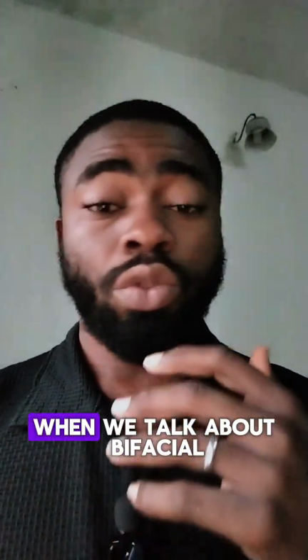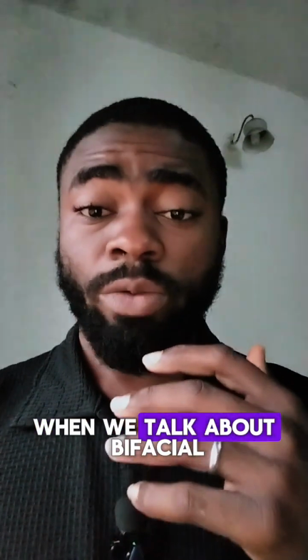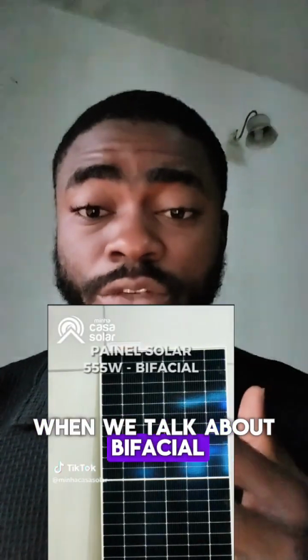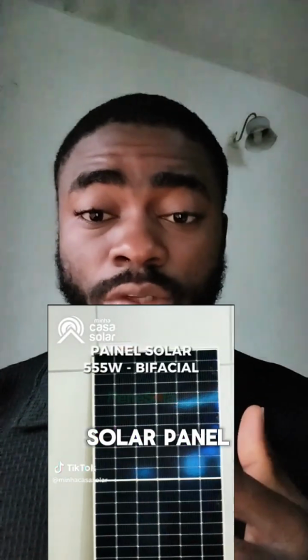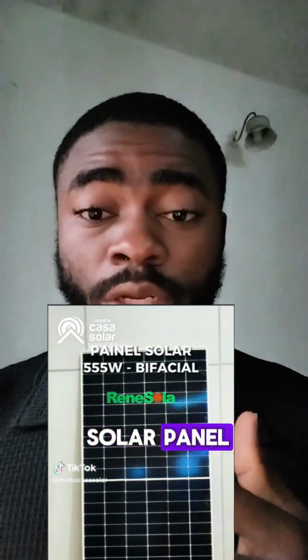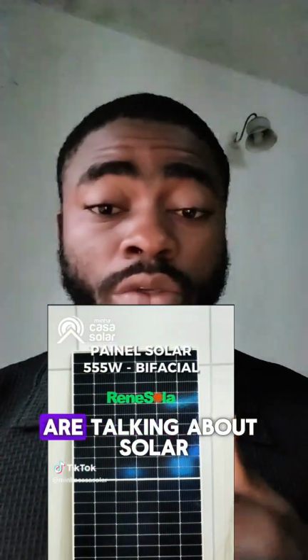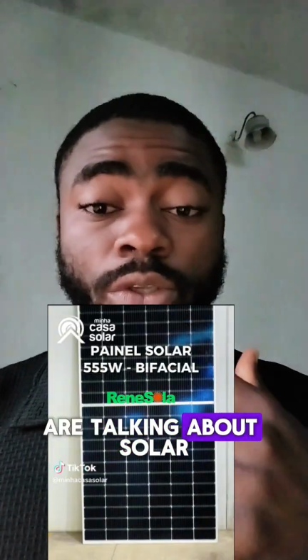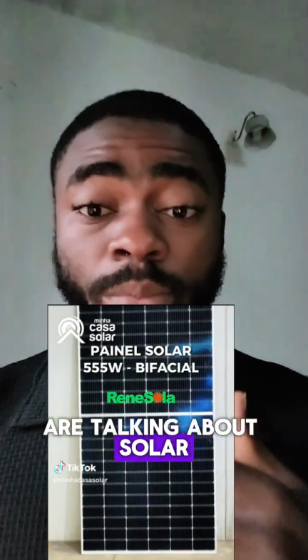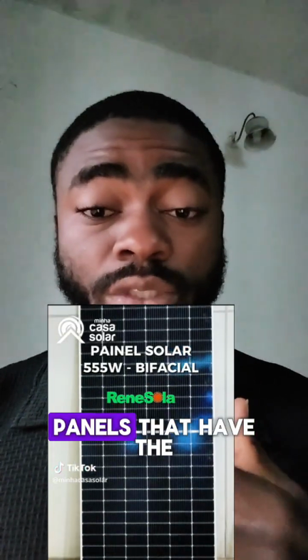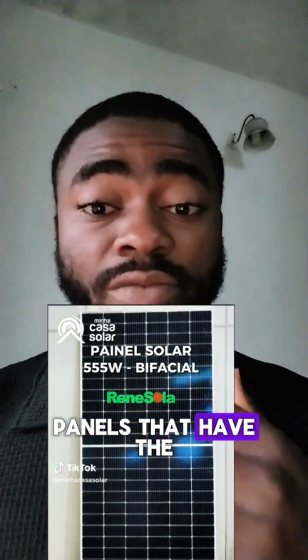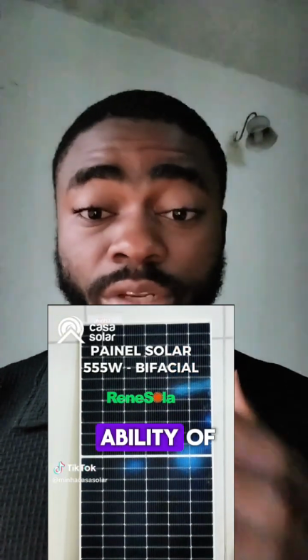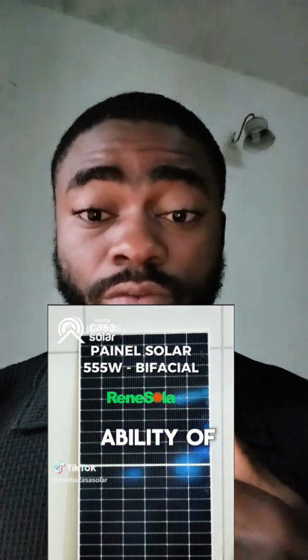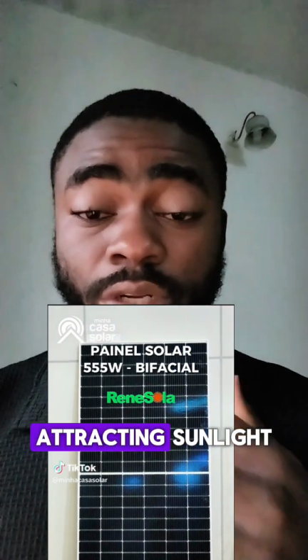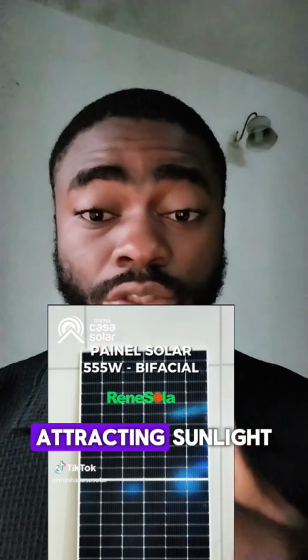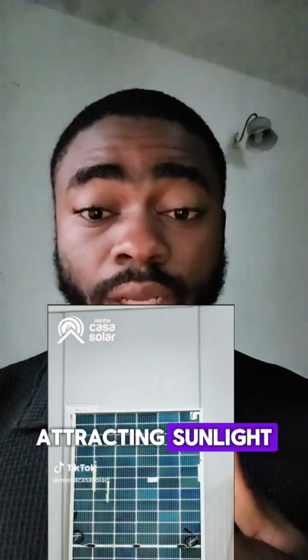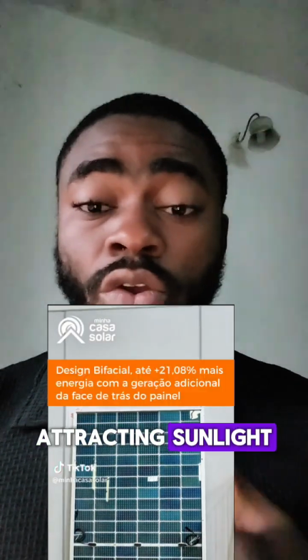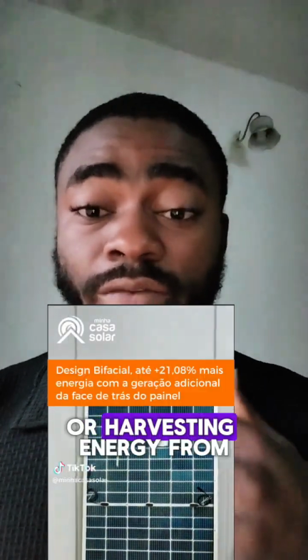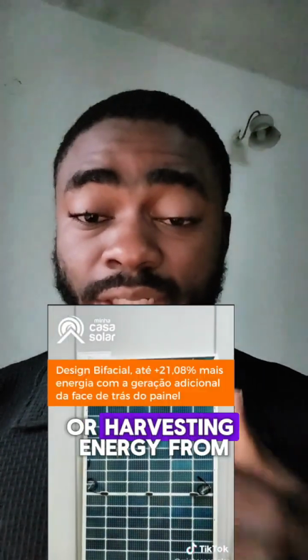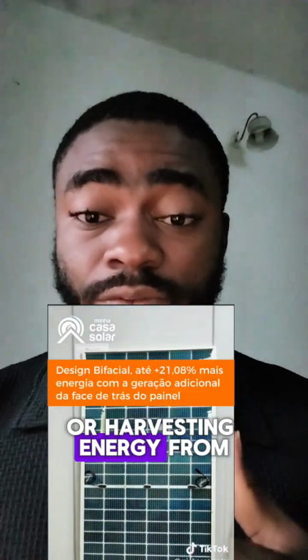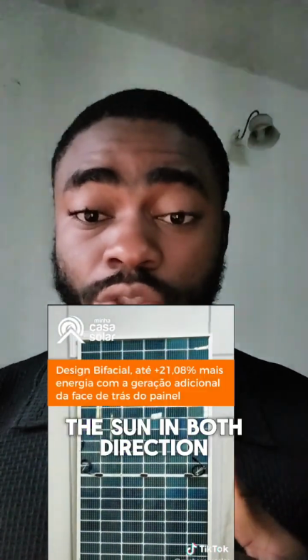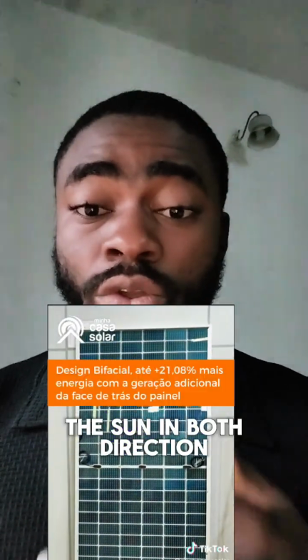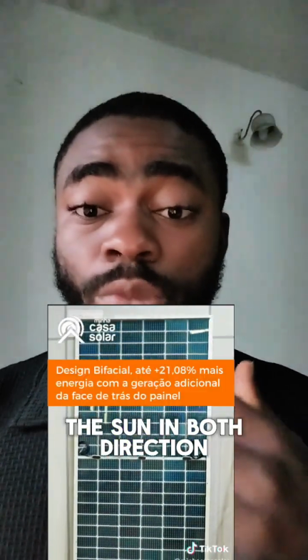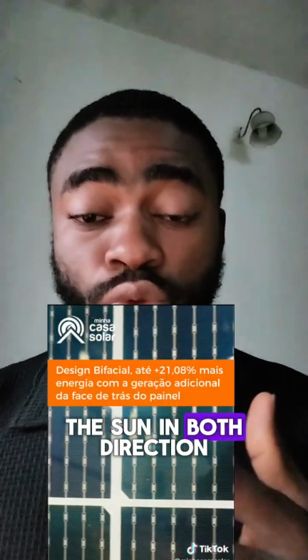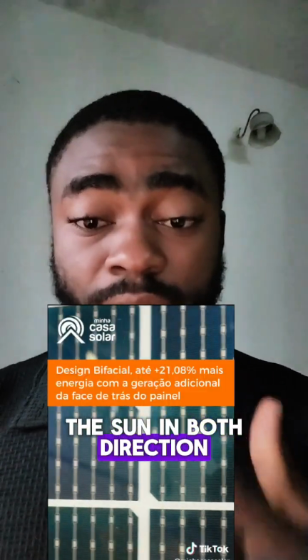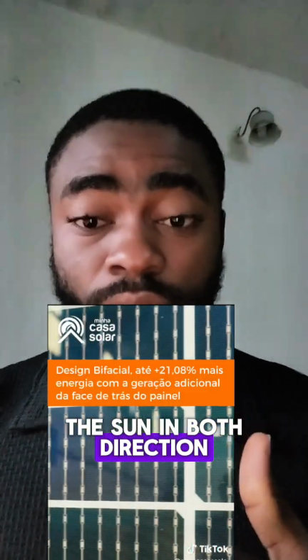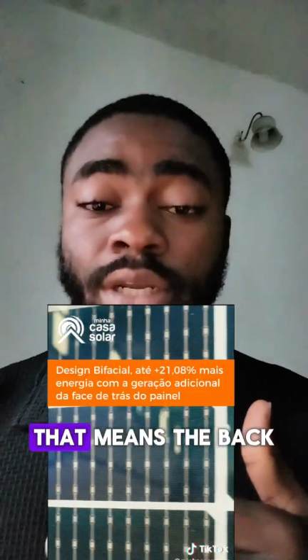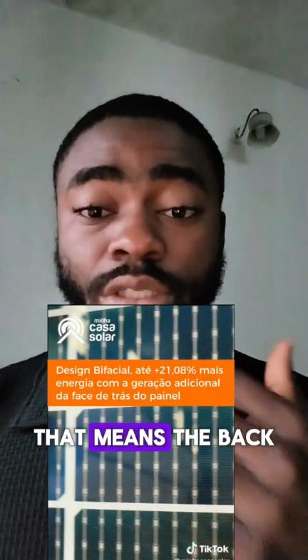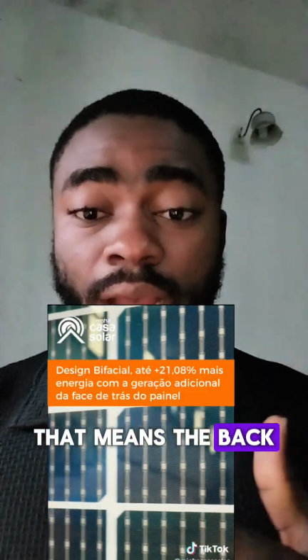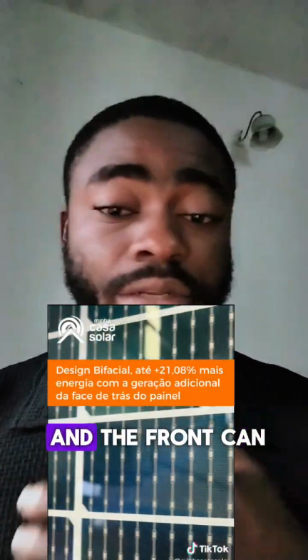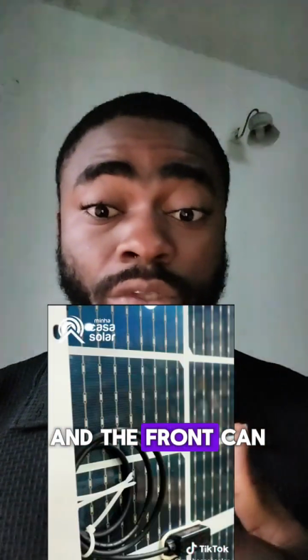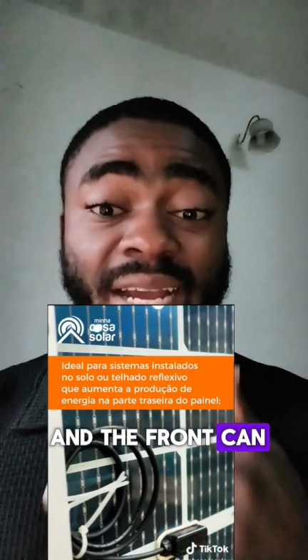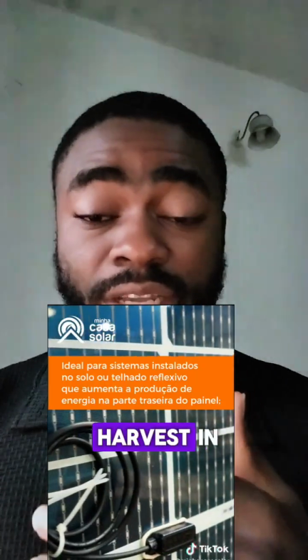When we talk about bi-facial solar panels, we are talking about solar panels that have the ability of attracting sunlight or harvesting energy from the sun in both directions. That means the back and the front can harvest the same amount of energy.